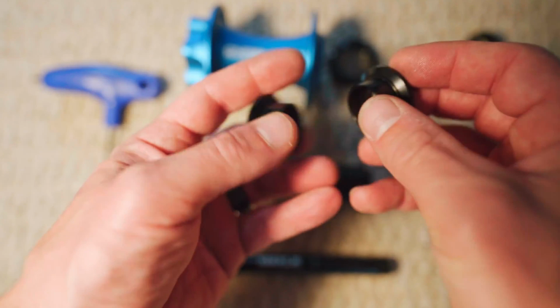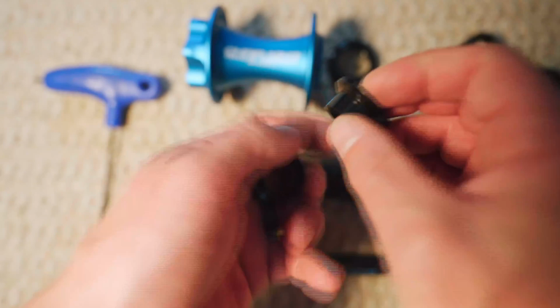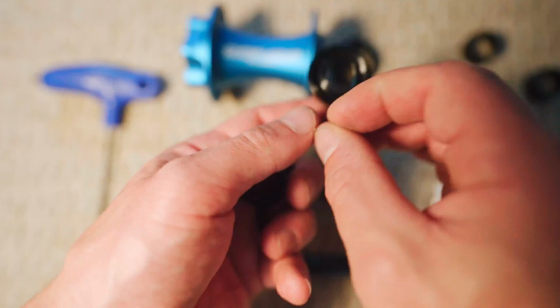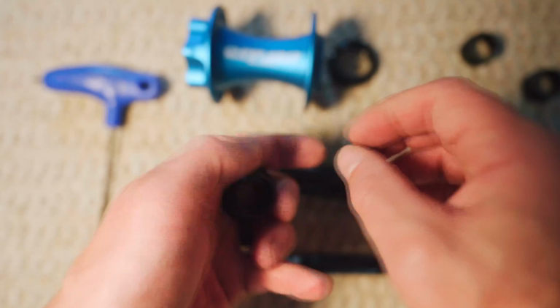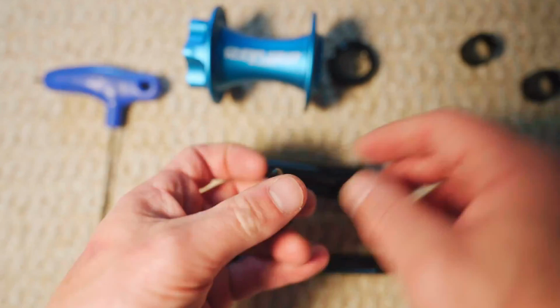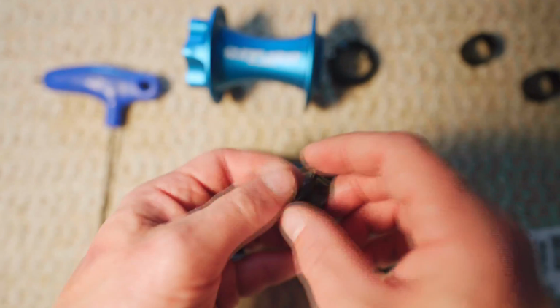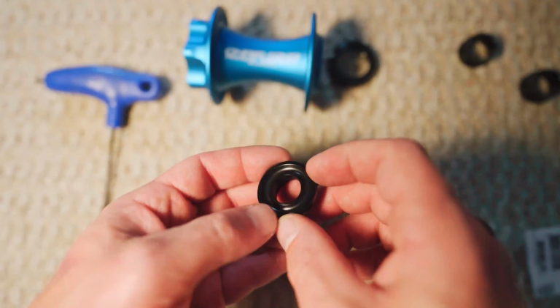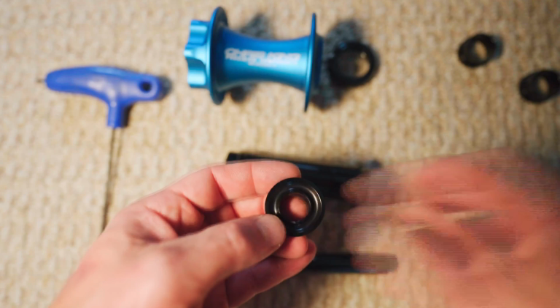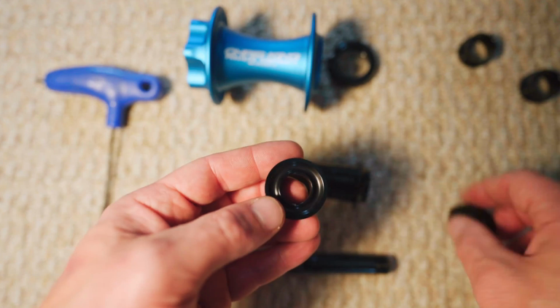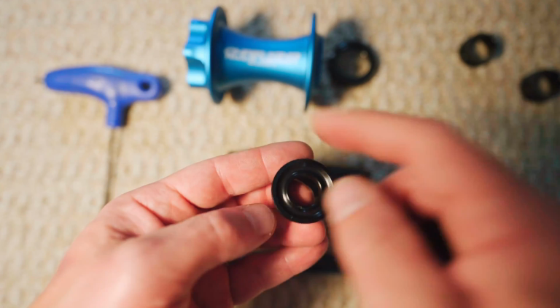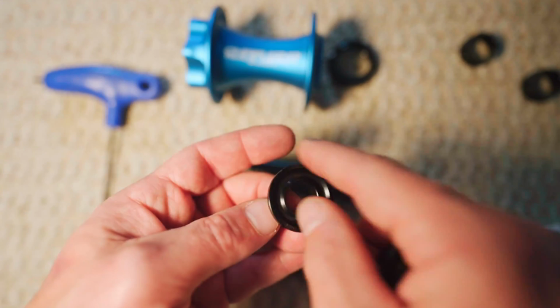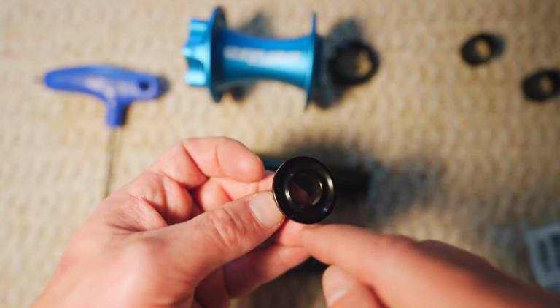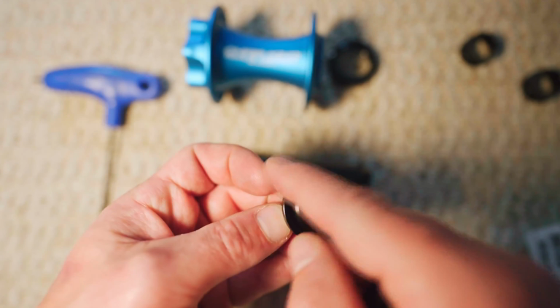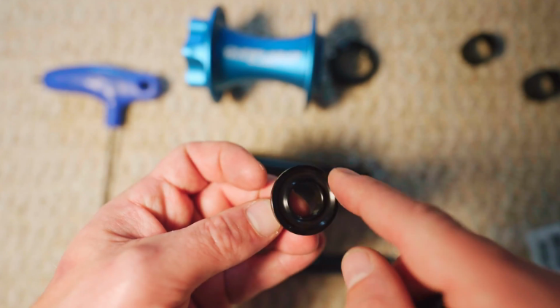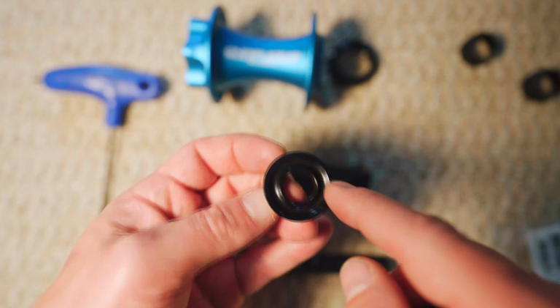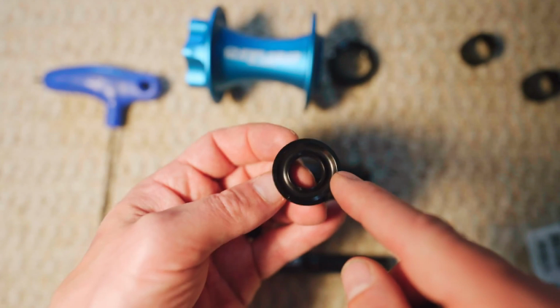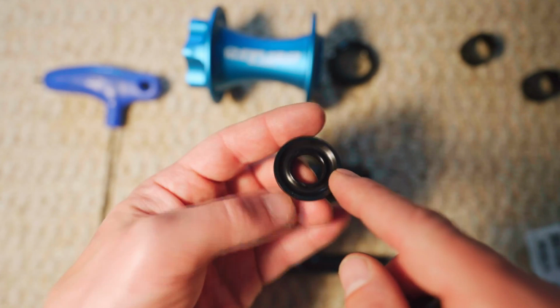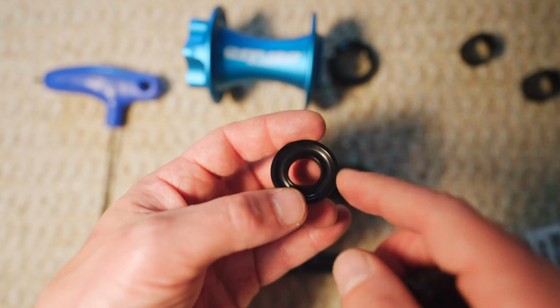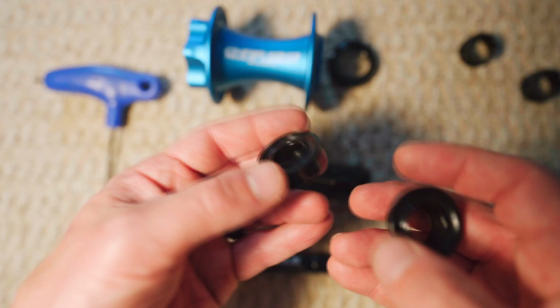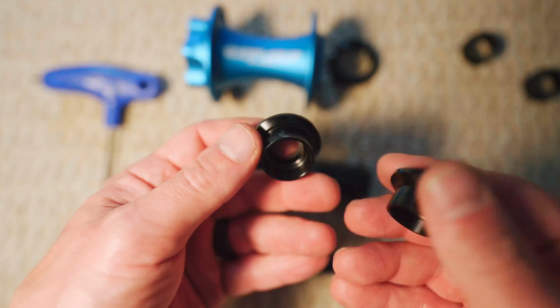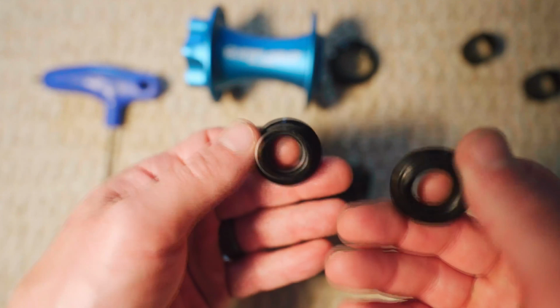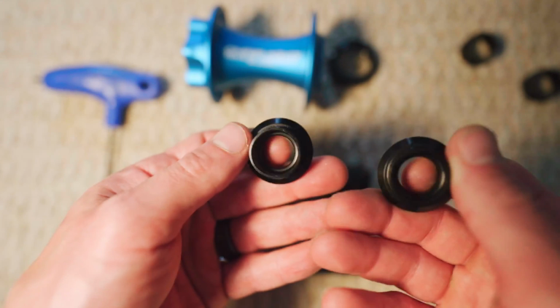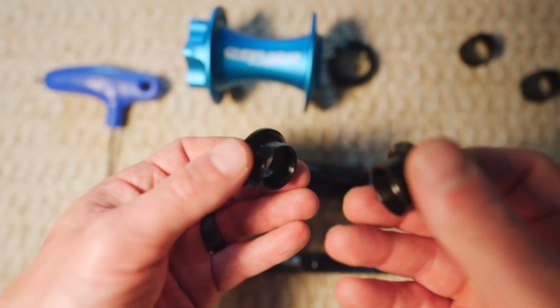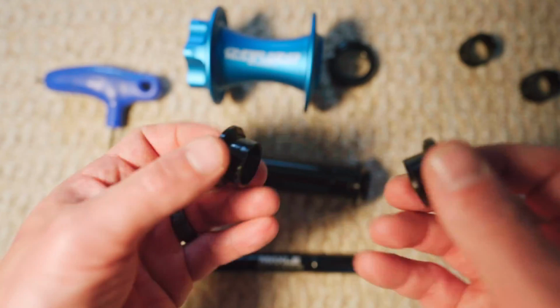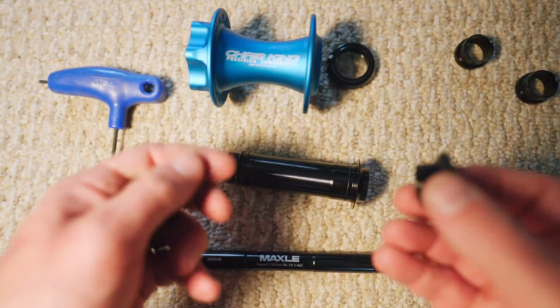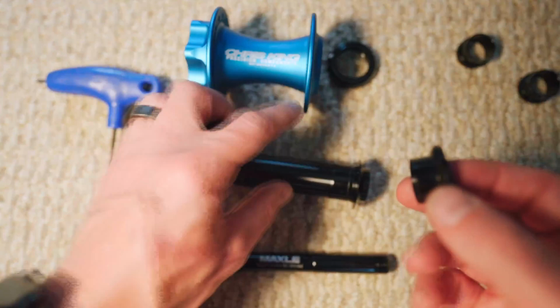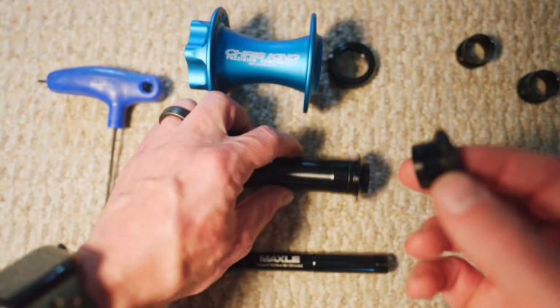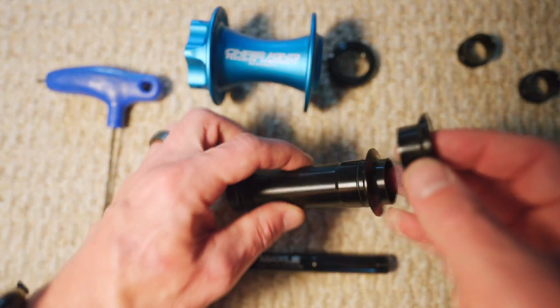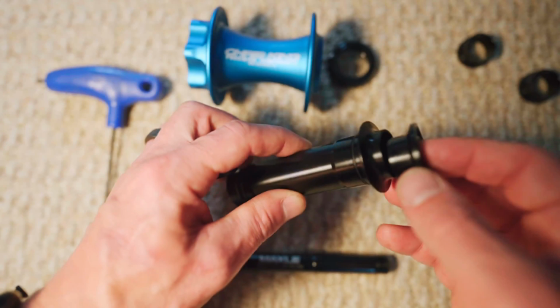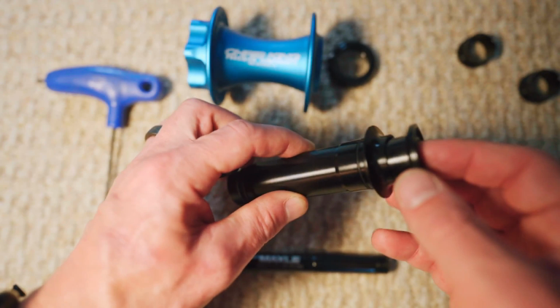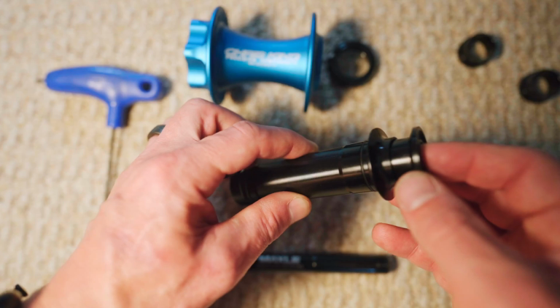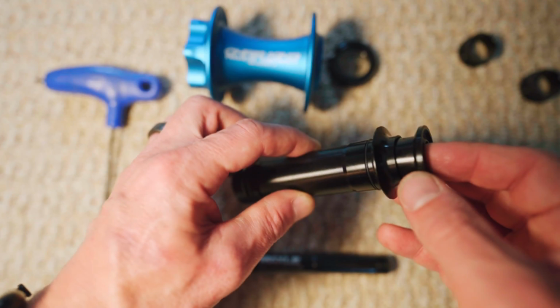Now these look a little bit different because they're a torque cap design. This is designed to sit in a Rockshox fork — there's a different model if you have a Fox fork. But essentially what we'll be doing is just placing these back in here.